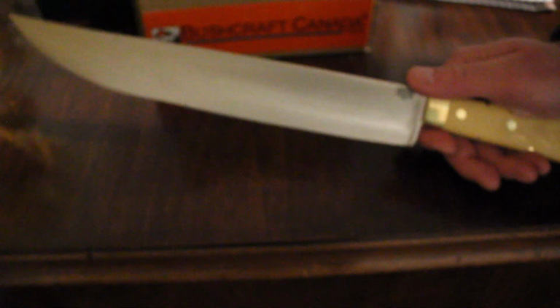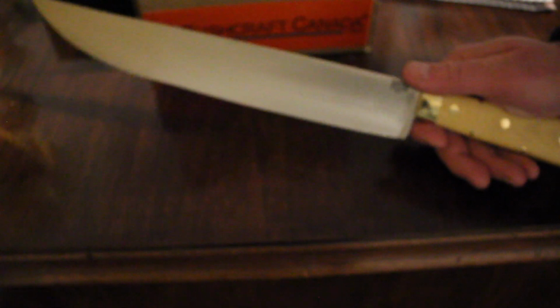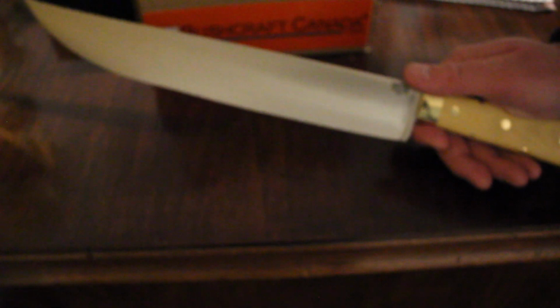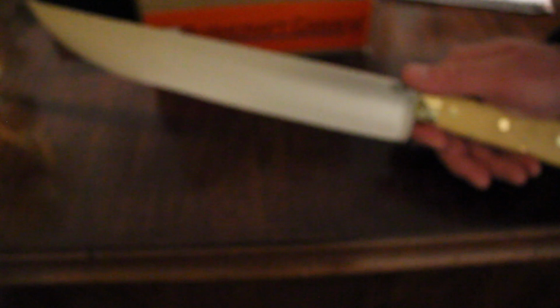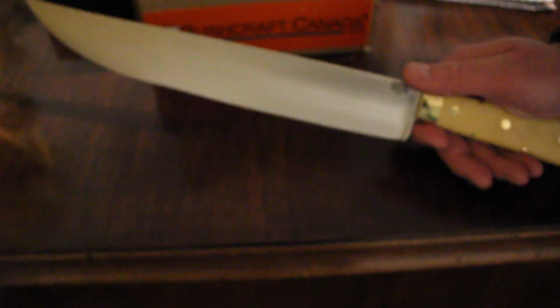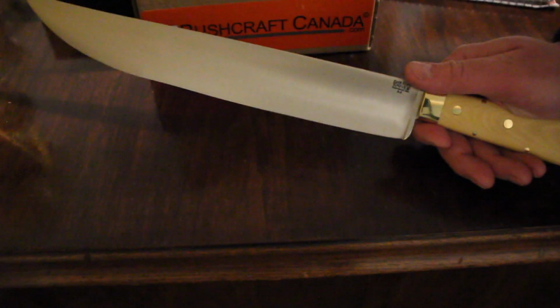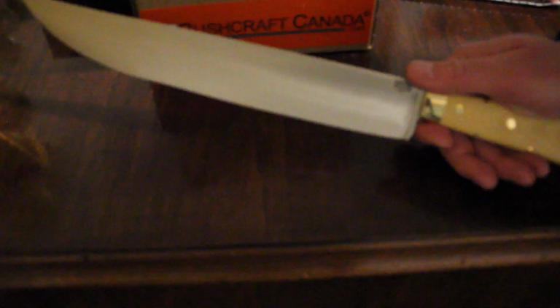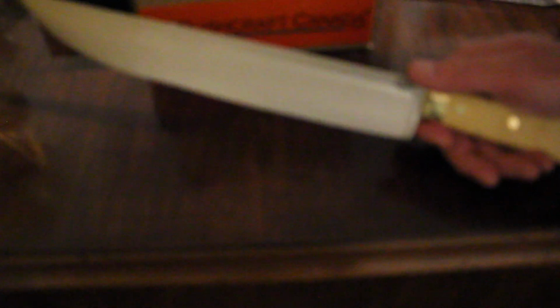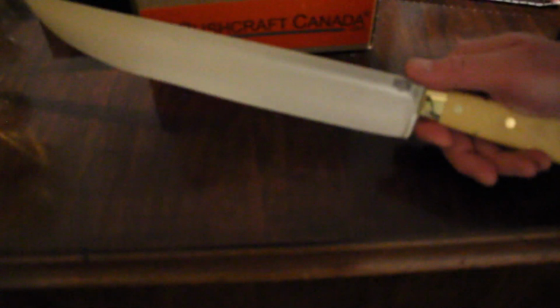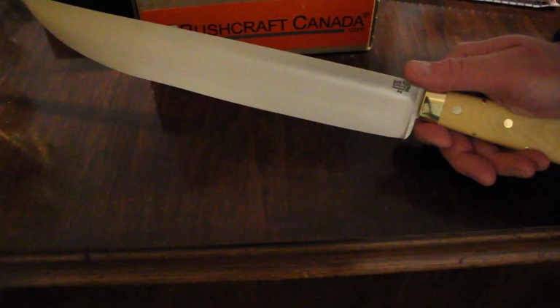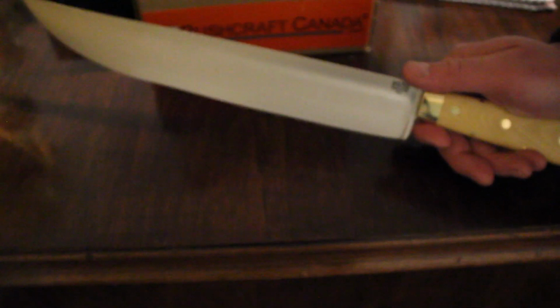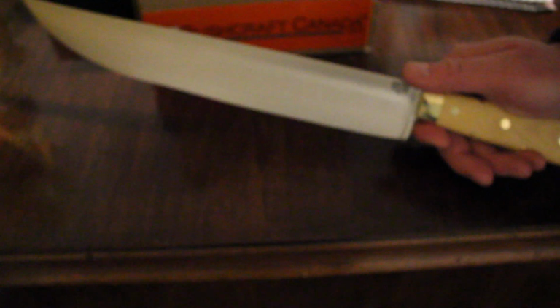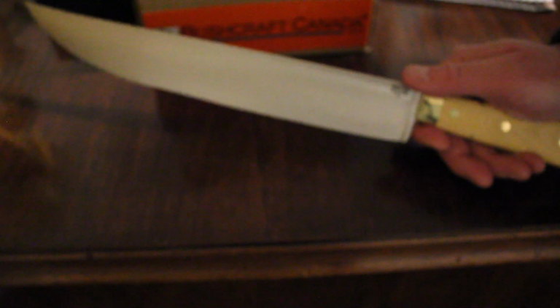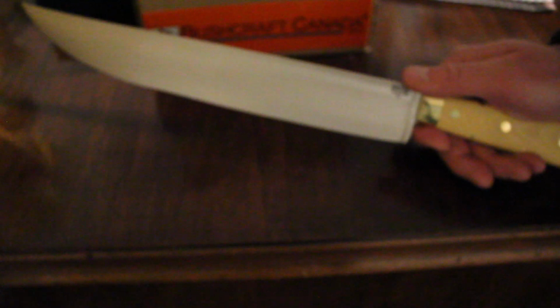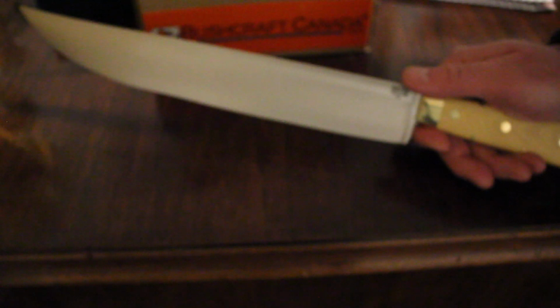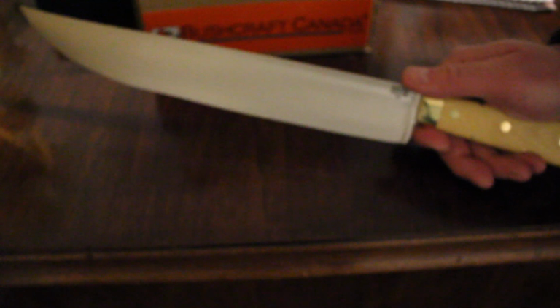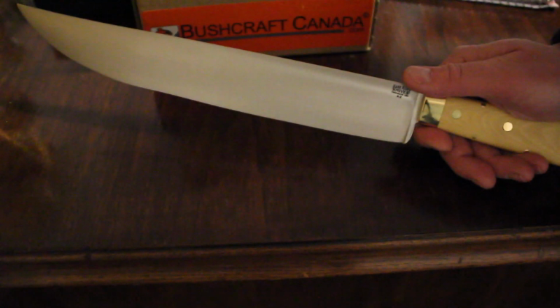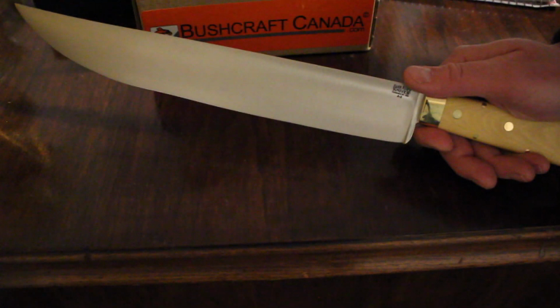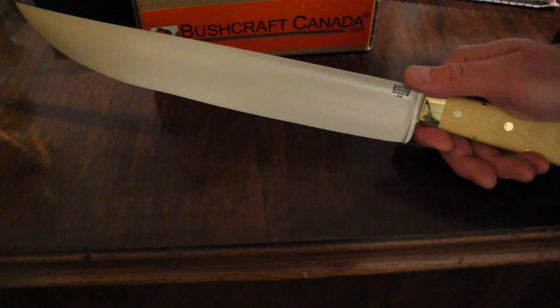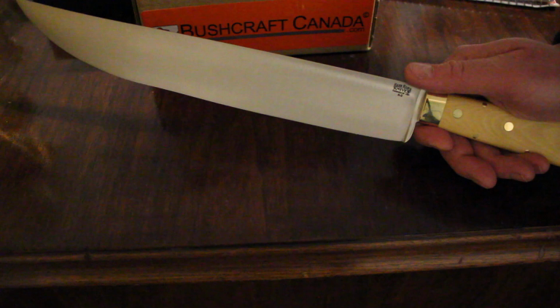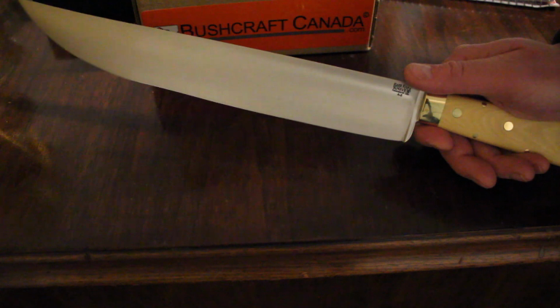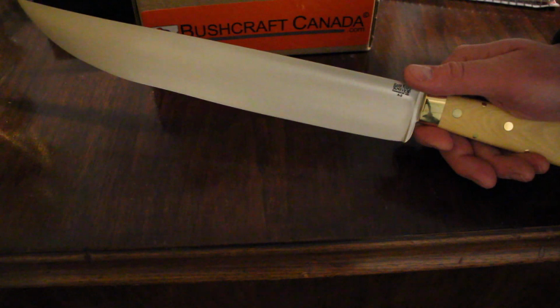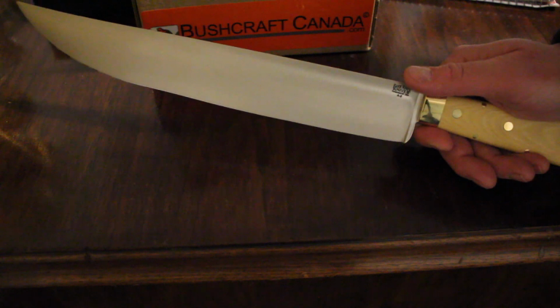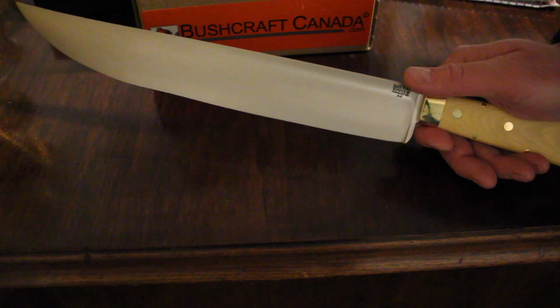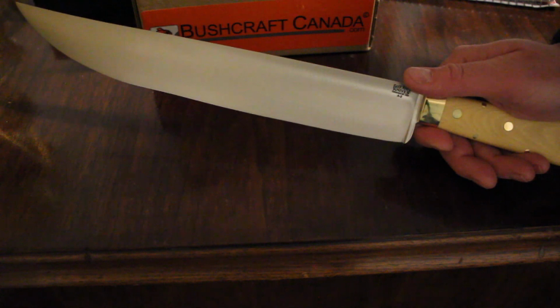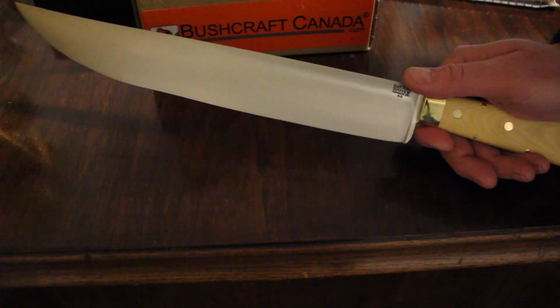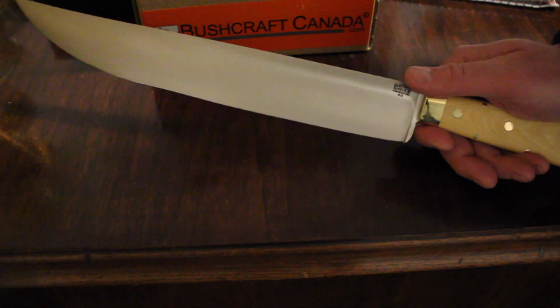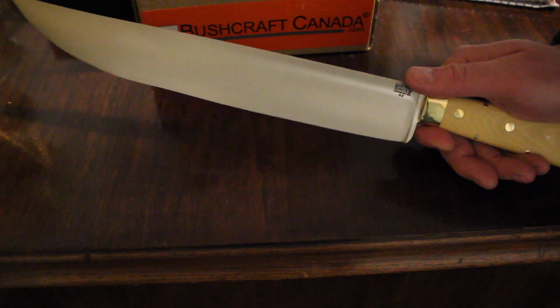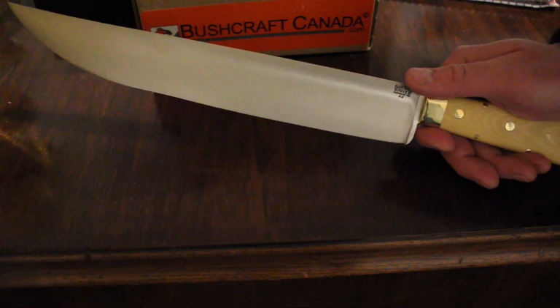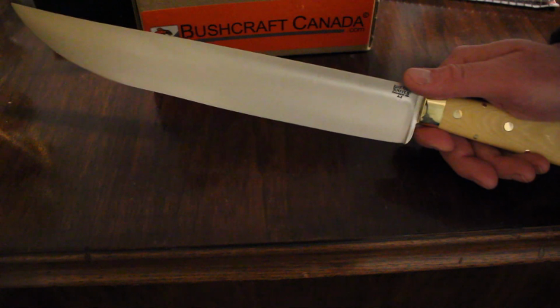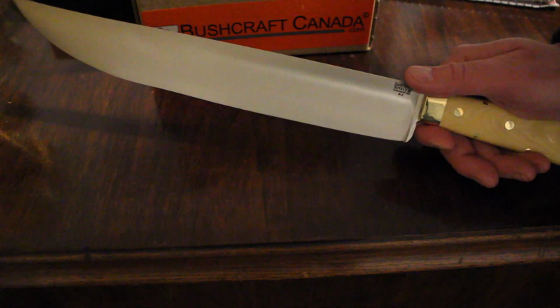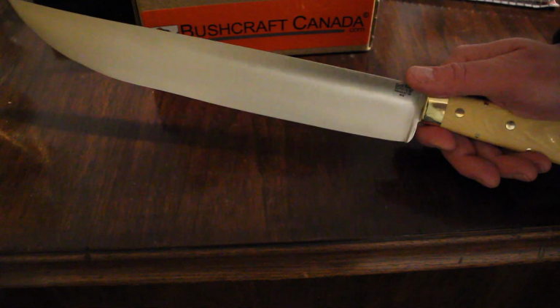You can see them on our site, bushcraftcanada.com — just have a look under Bark River Edwin Forest Bowies. Or you can give me an email at paul@bushcraftcanada.com.